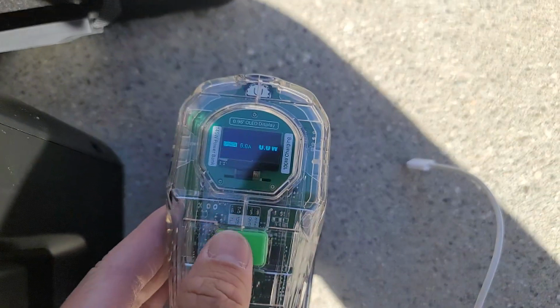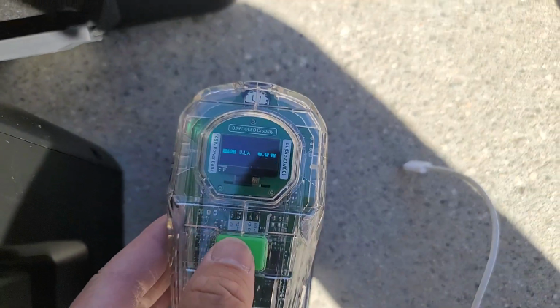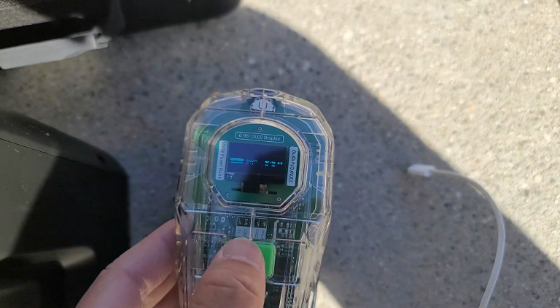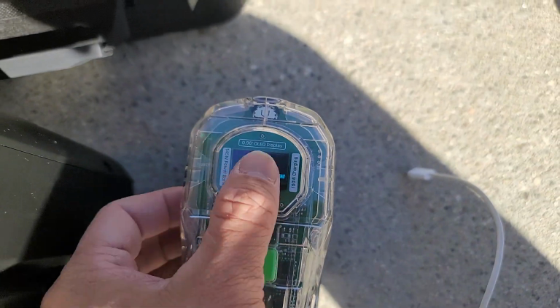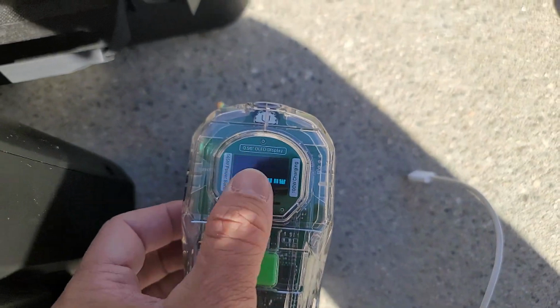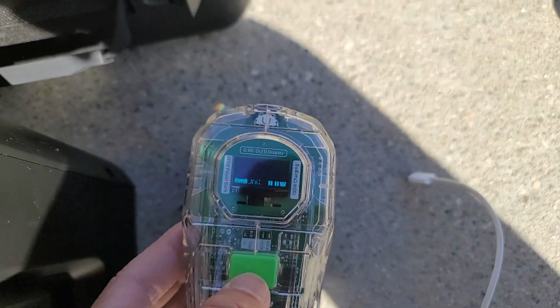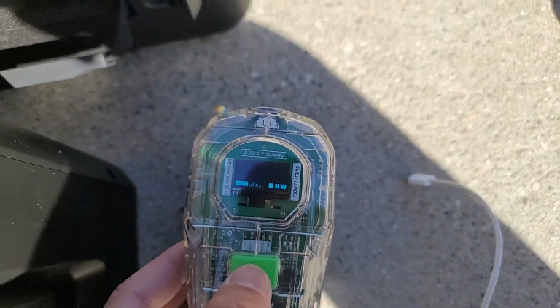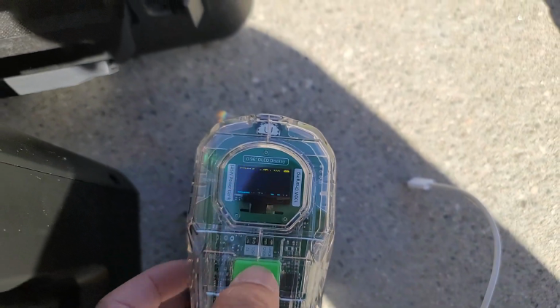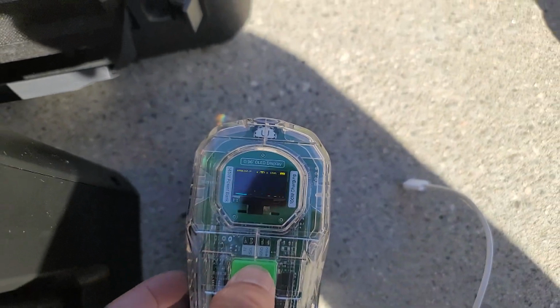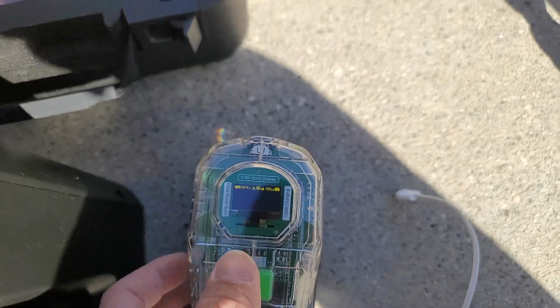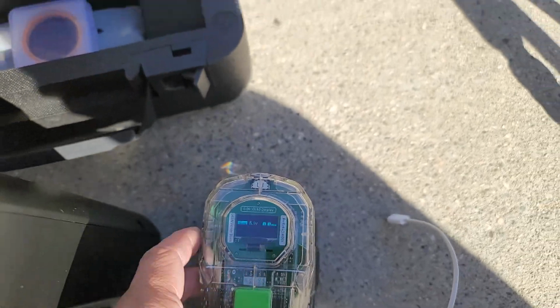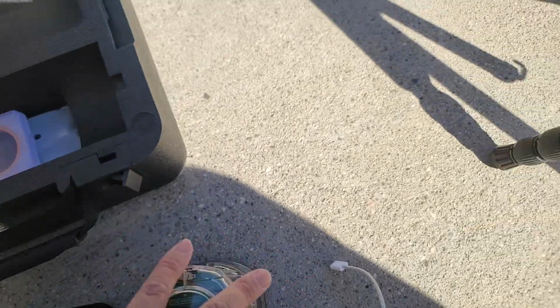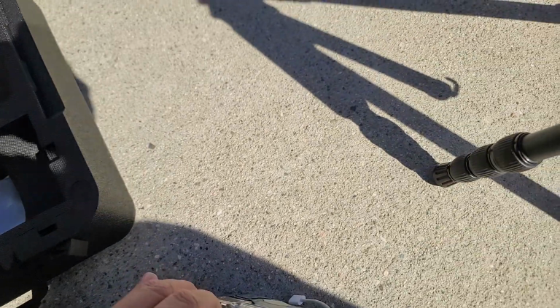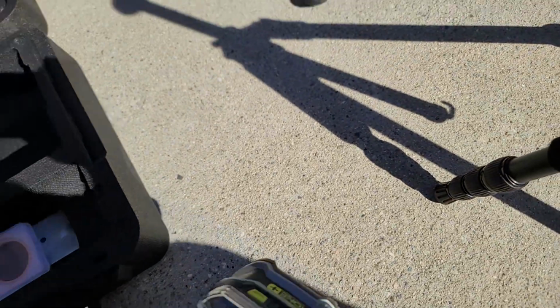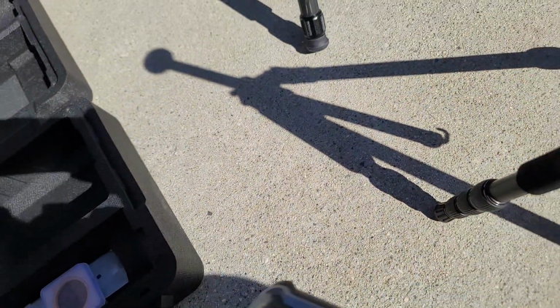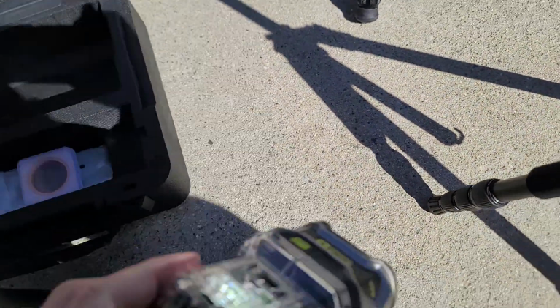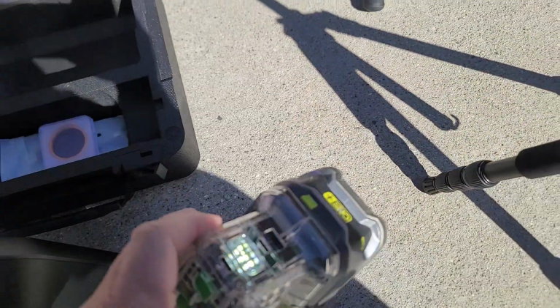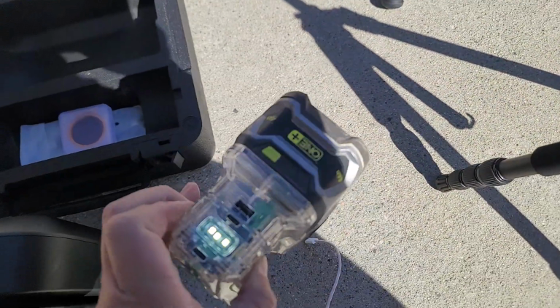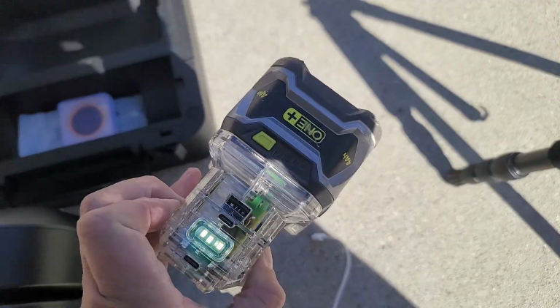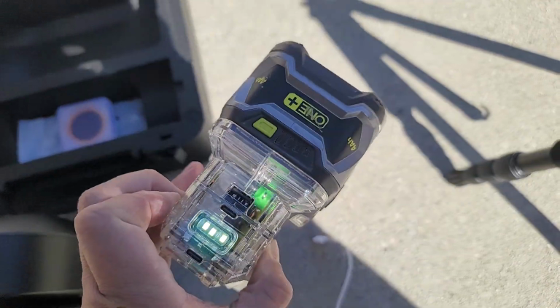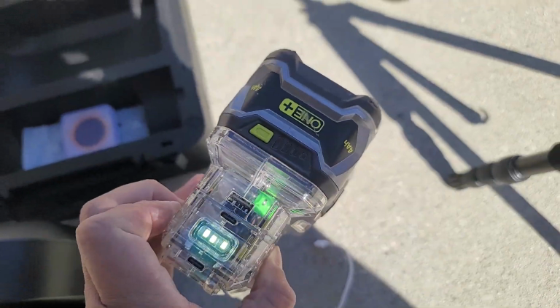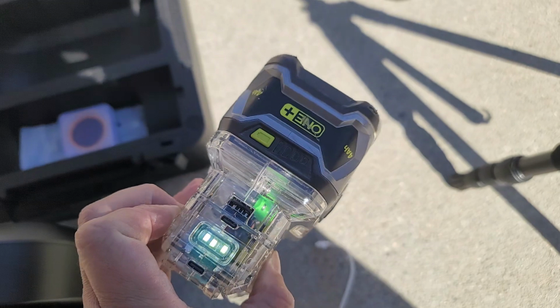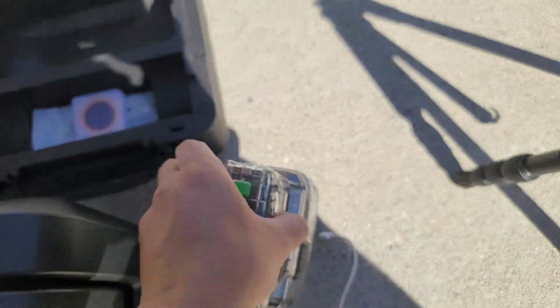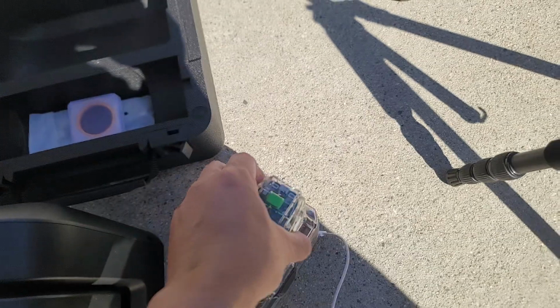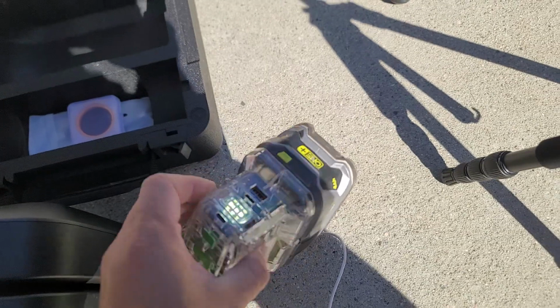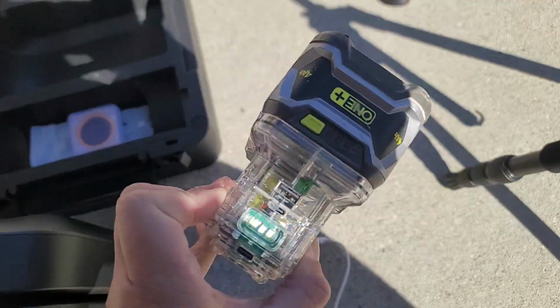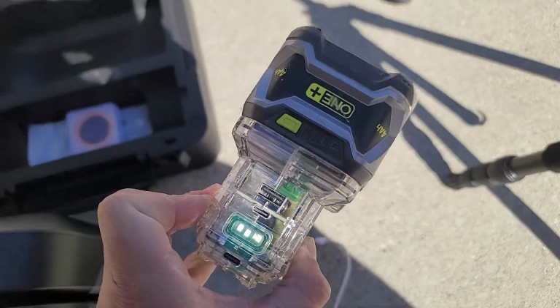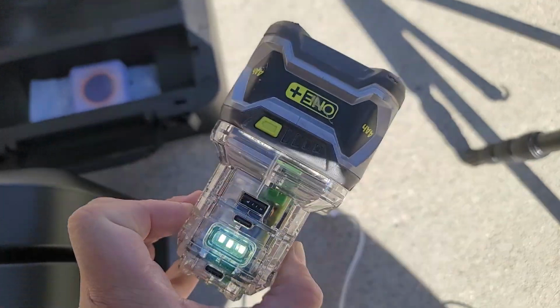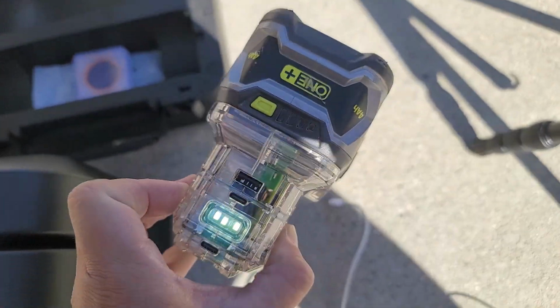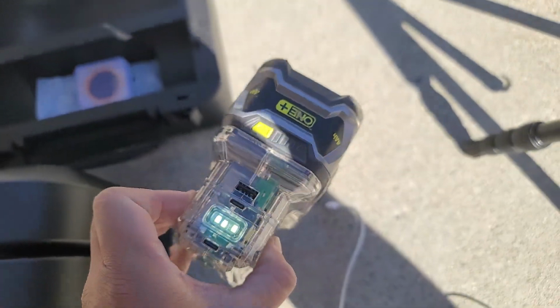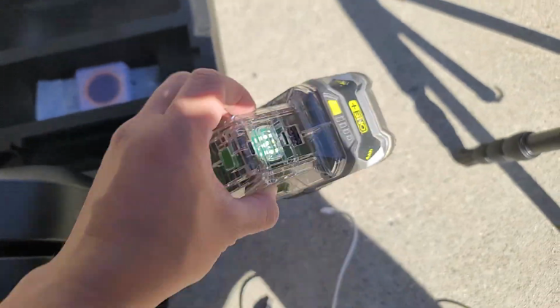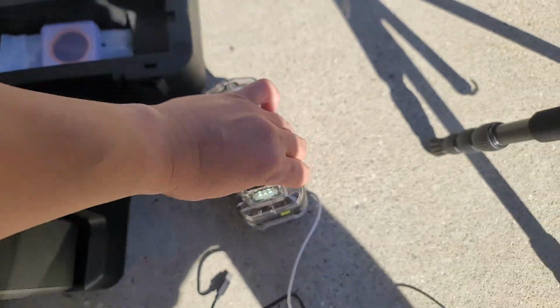It also has a little LED light on it — very handy at night when you're trying to look around on the ground. It's adjustable brightness too.